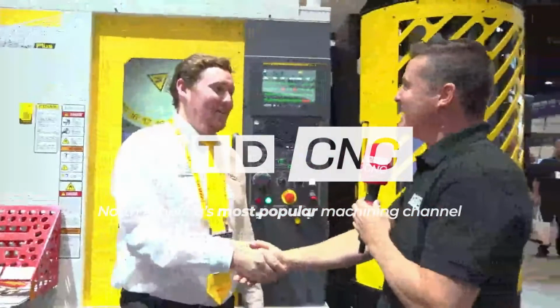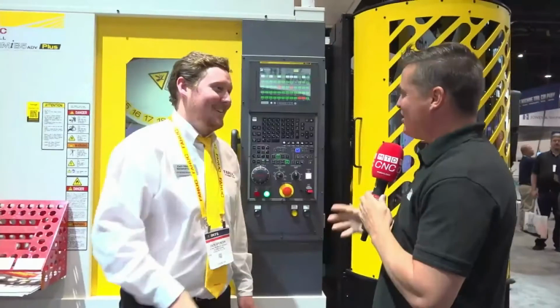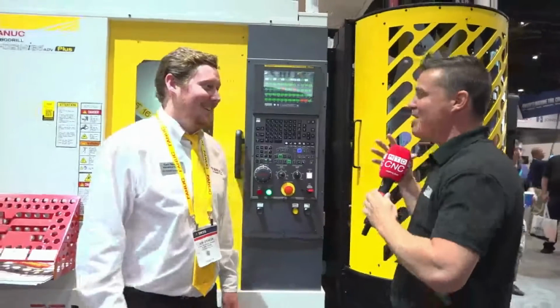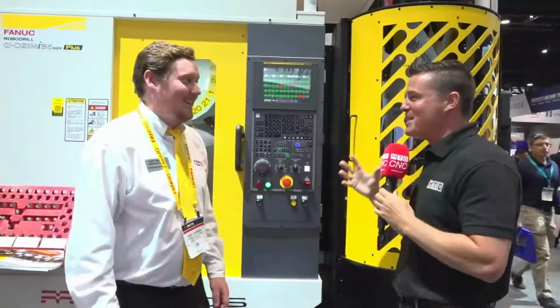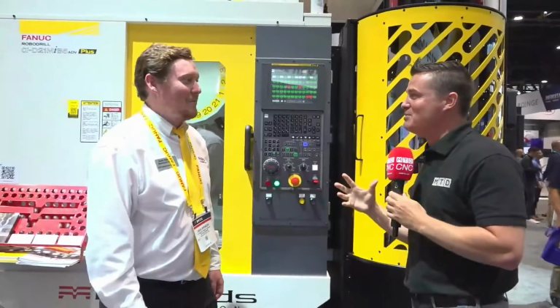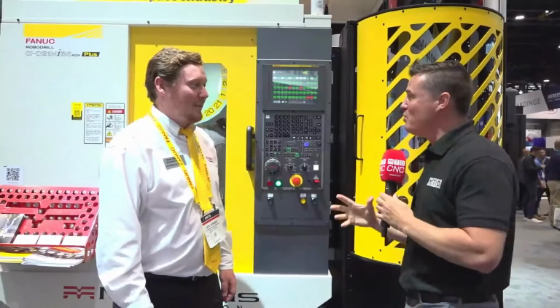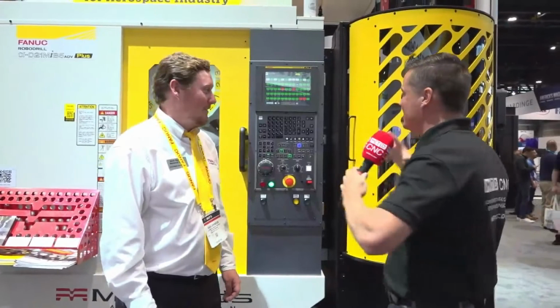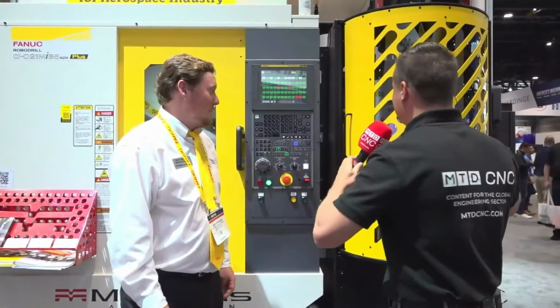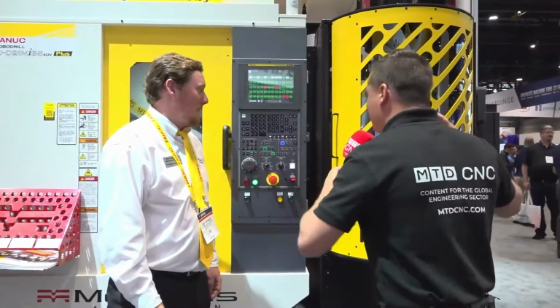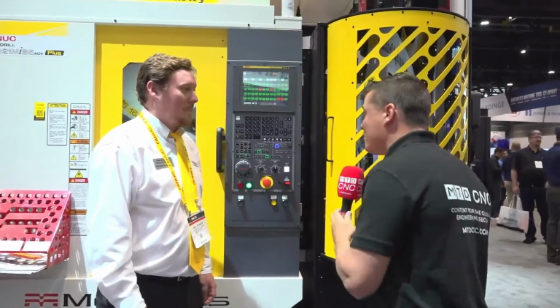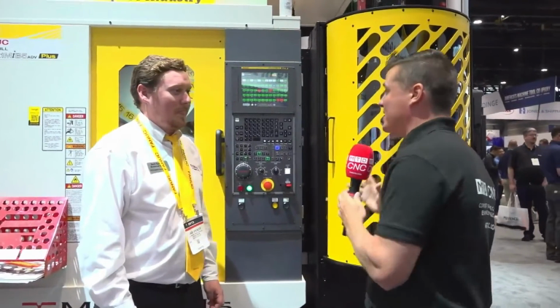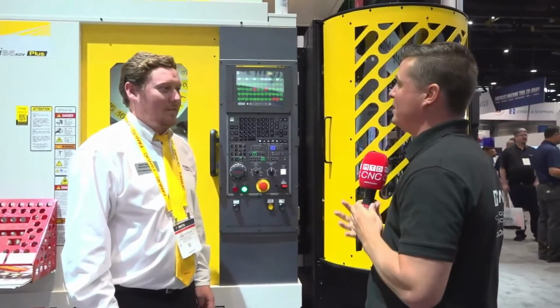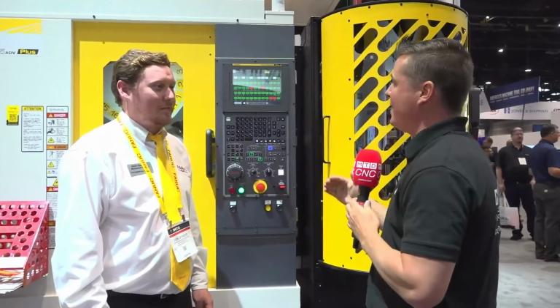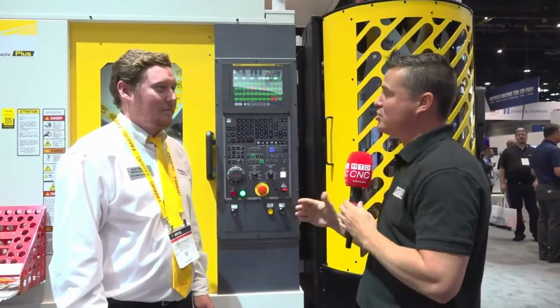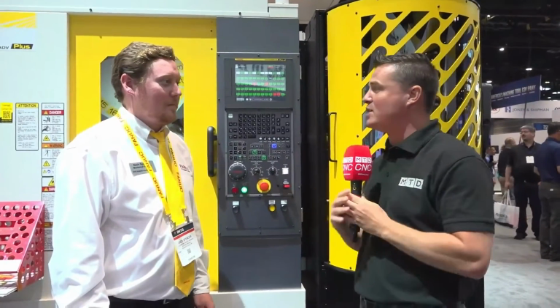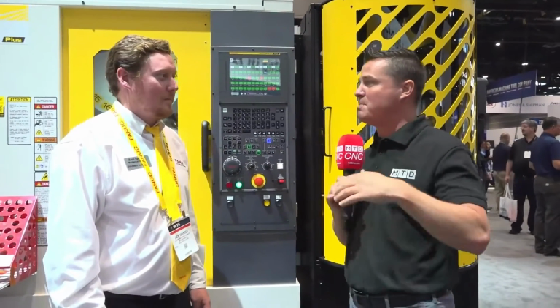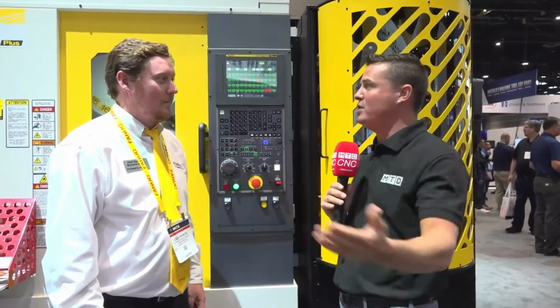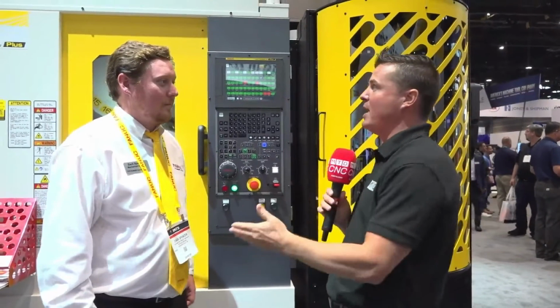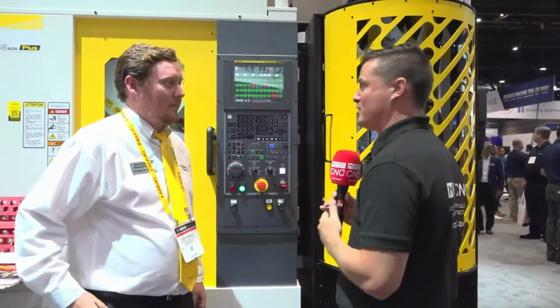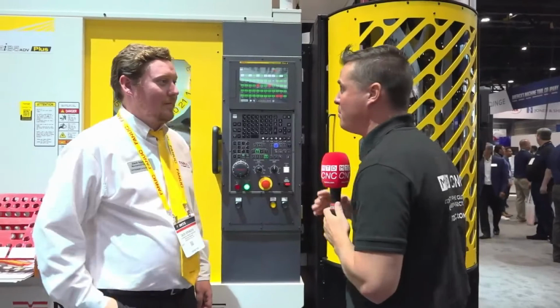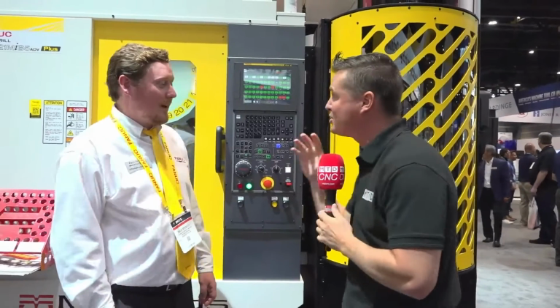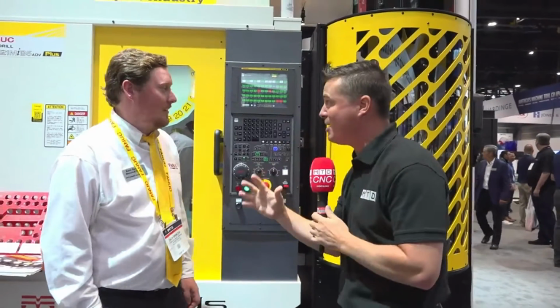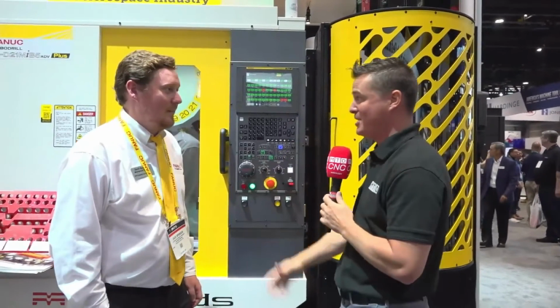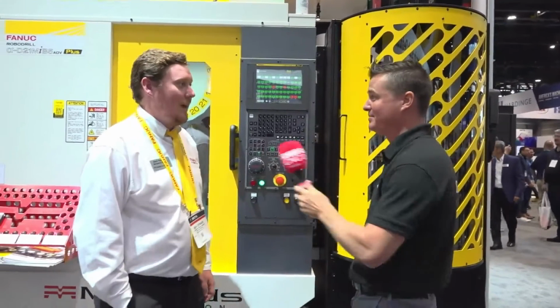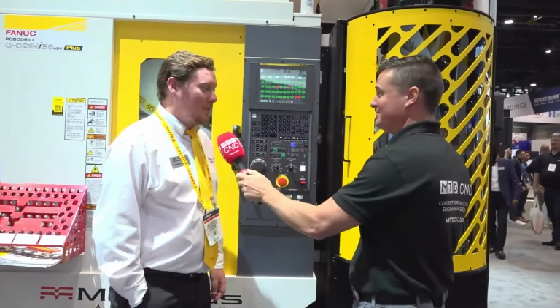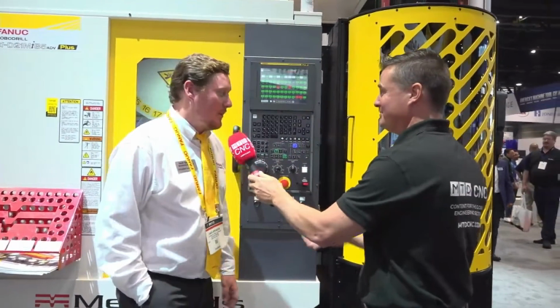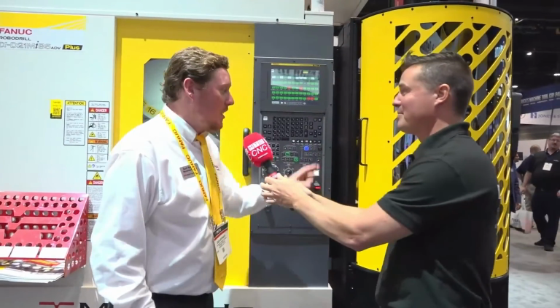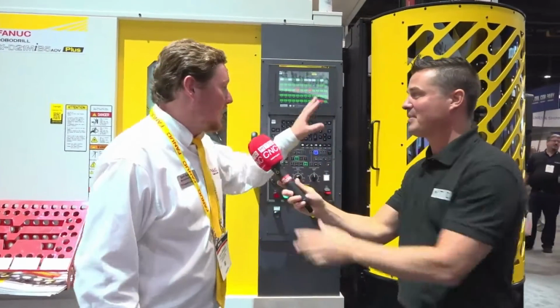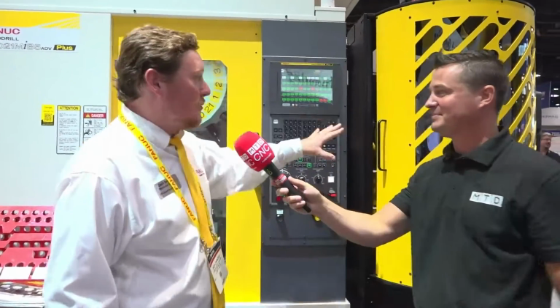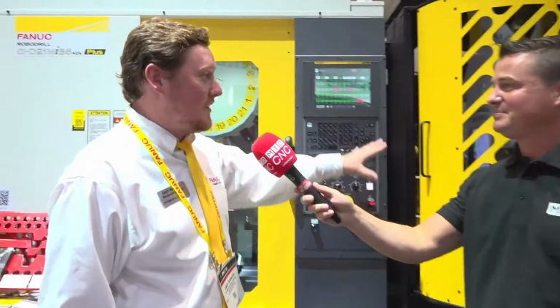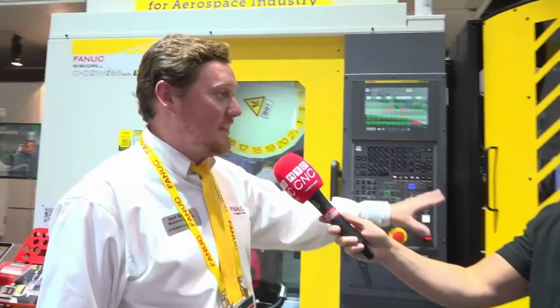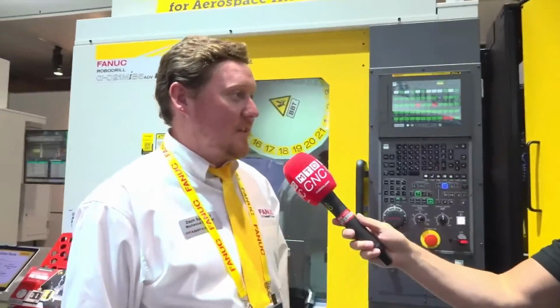Let's talk about automation. This is a beautiful cell with a lot of answers to questions that people didn't know they had. So this is our Methods RoboDrill Plus K60 system.